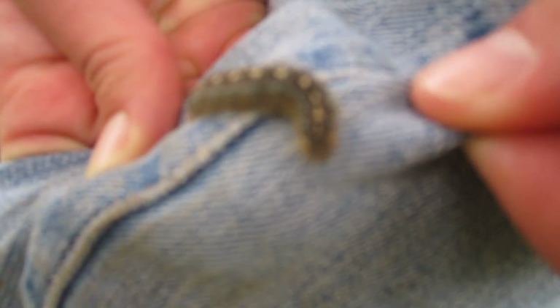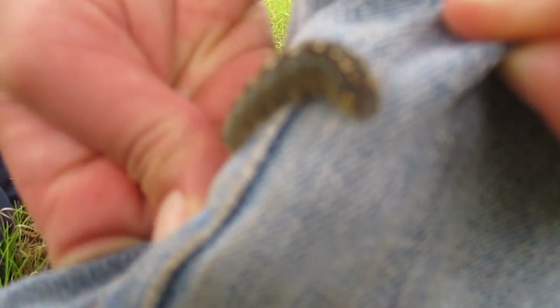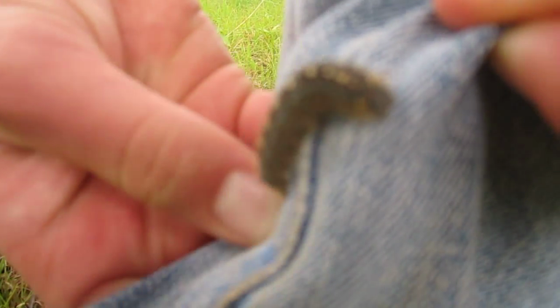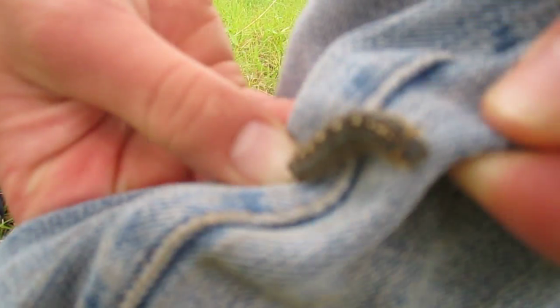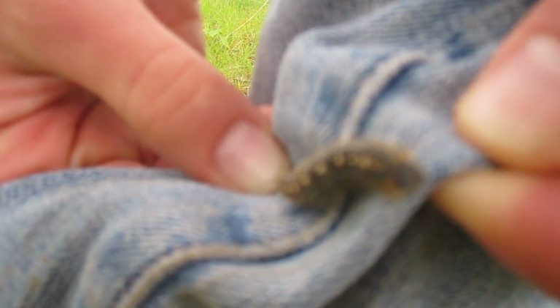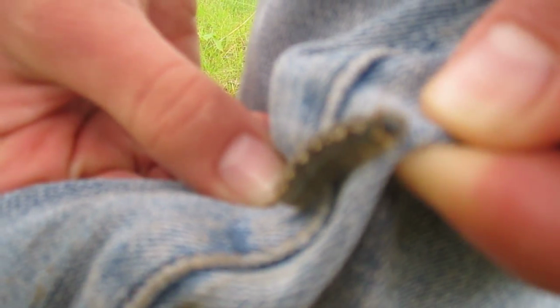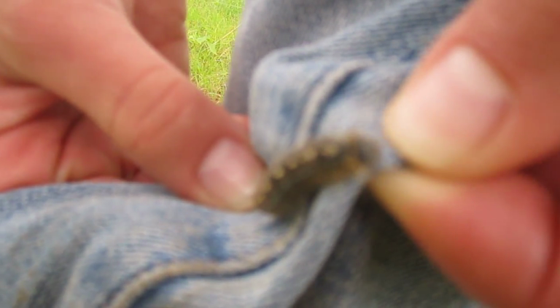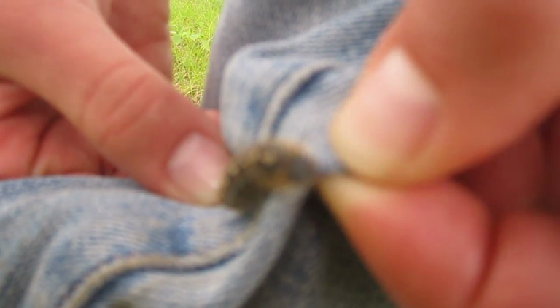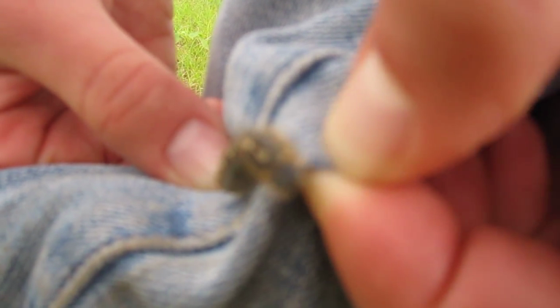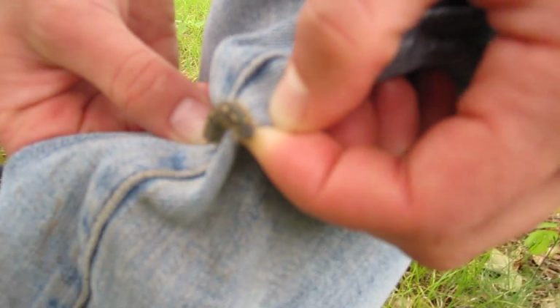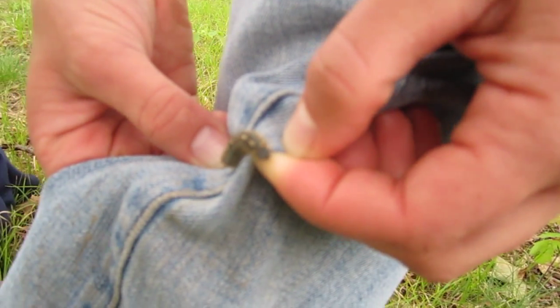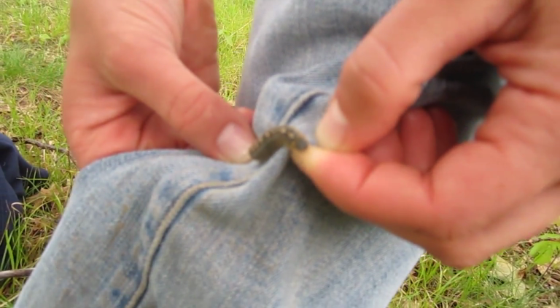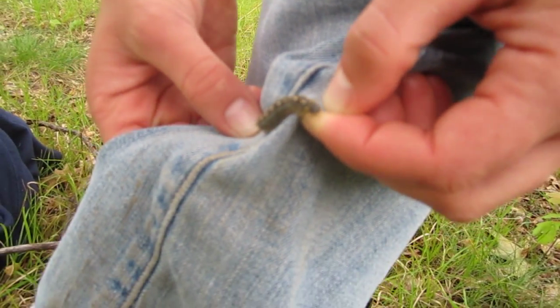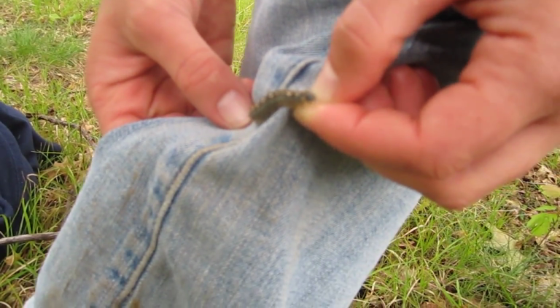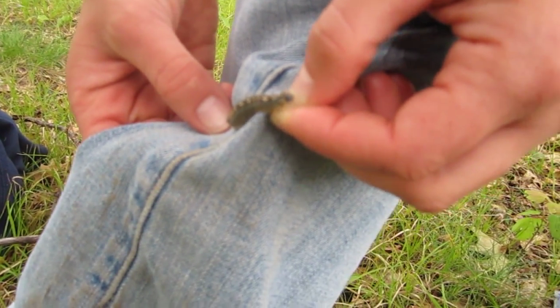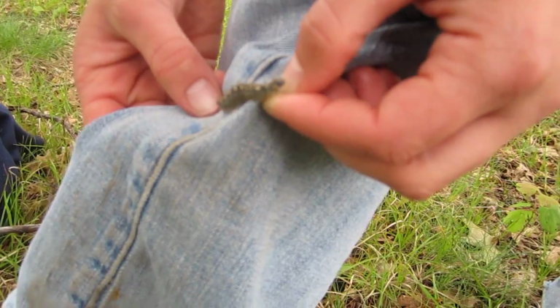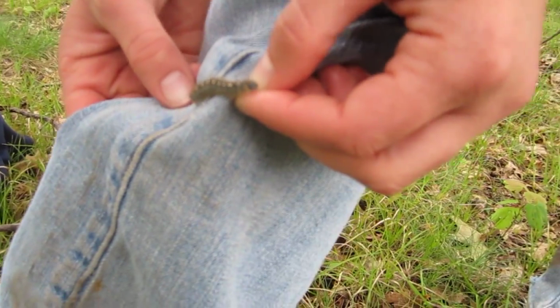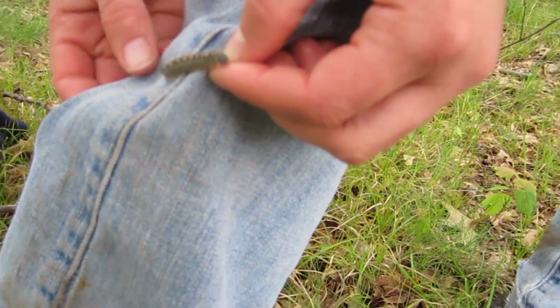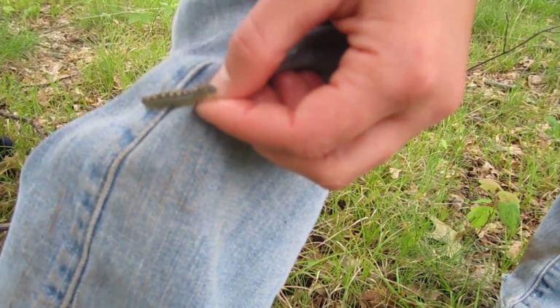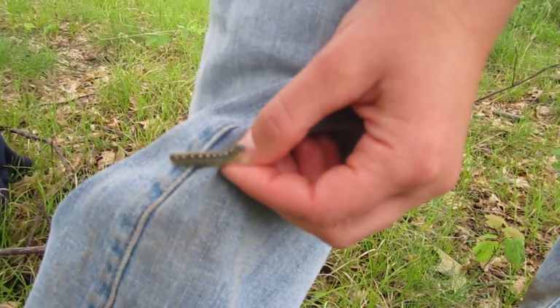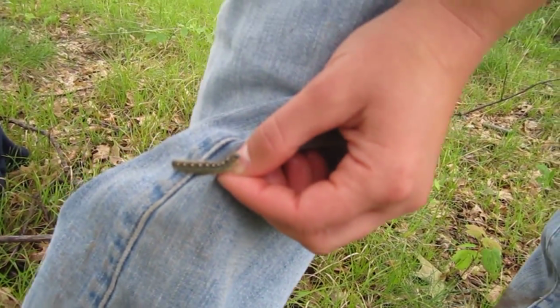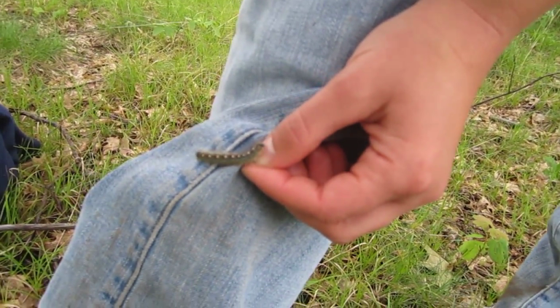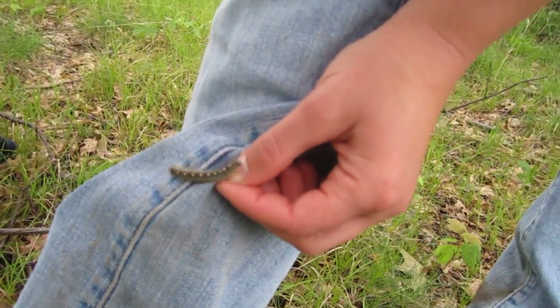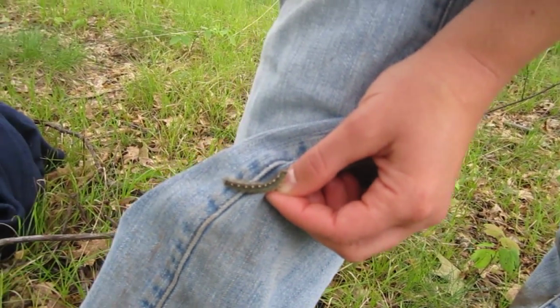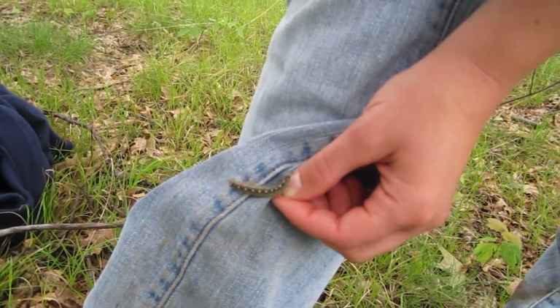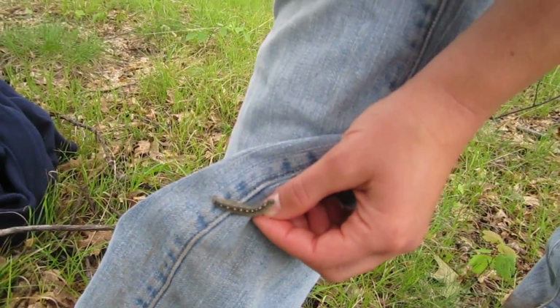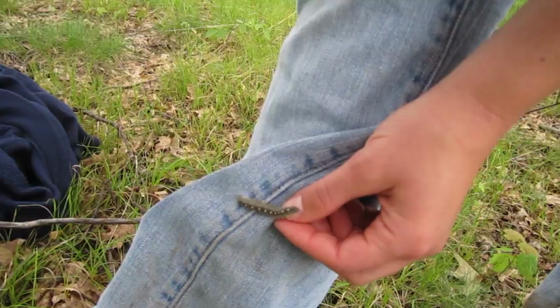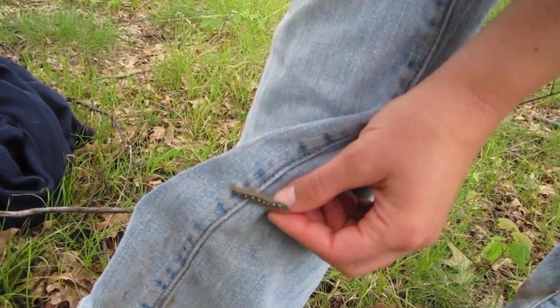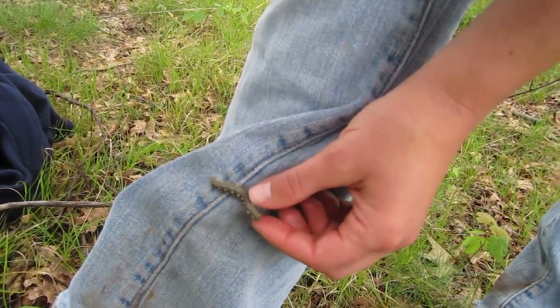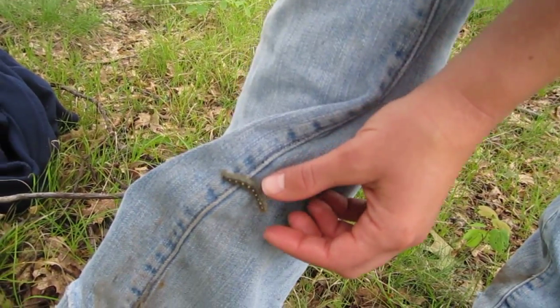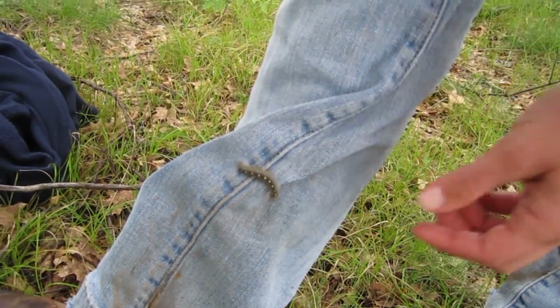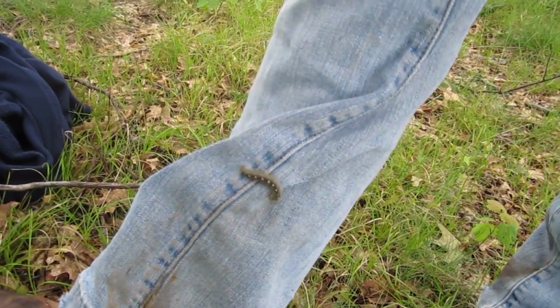This is the caterpillar face. You can see he's moving towards me looking for some leaves to eat. This is what you would call a tent caterpillar taking over the forests and the cherry trees in the Grayling area.